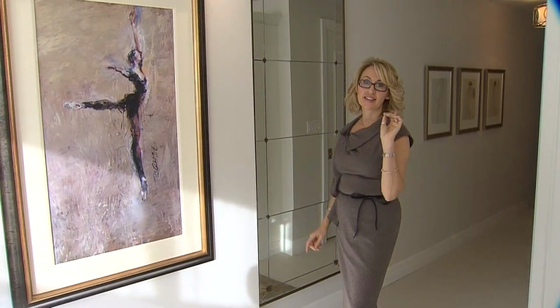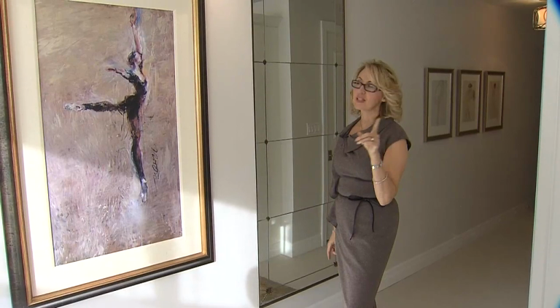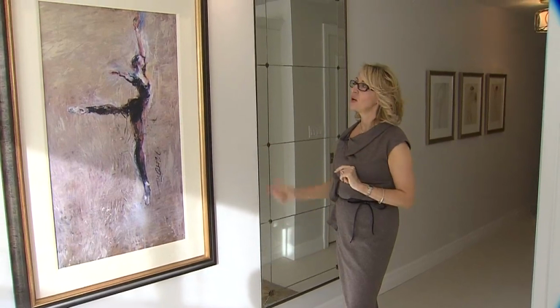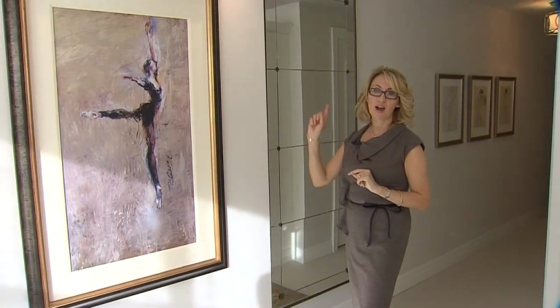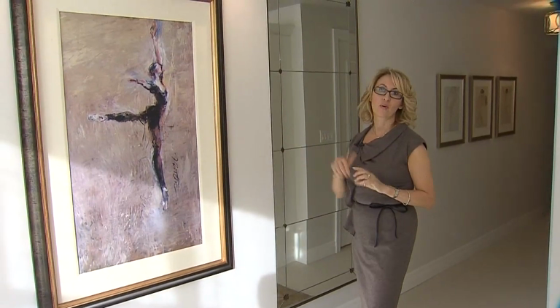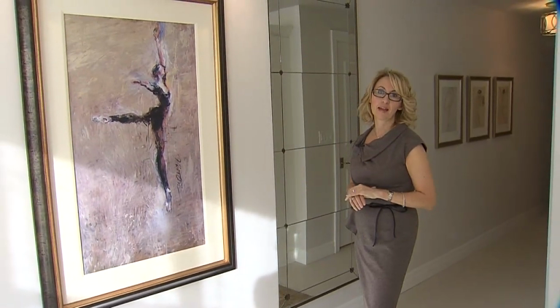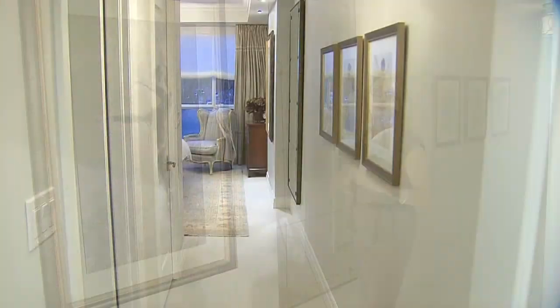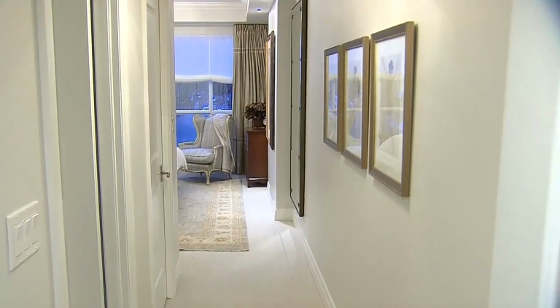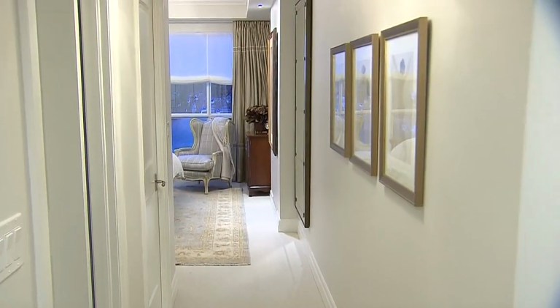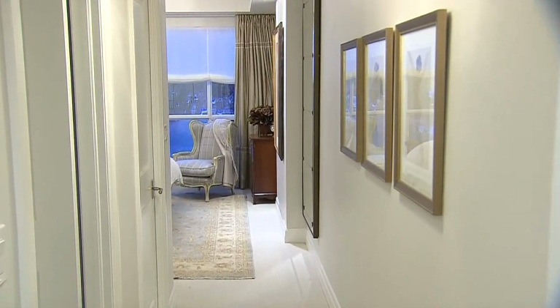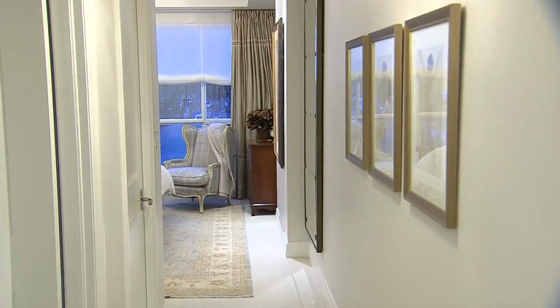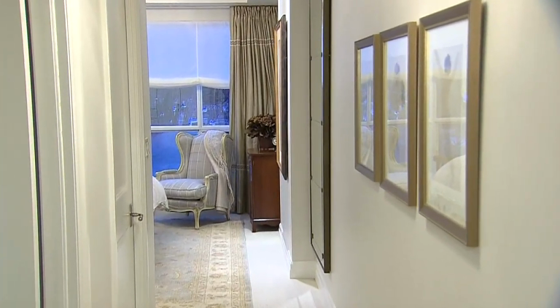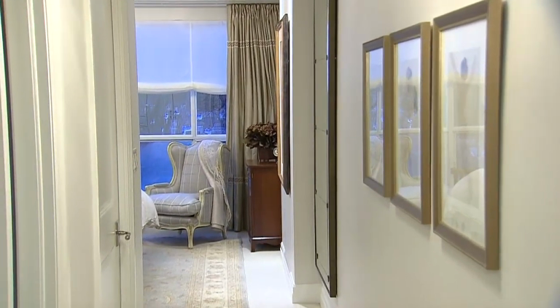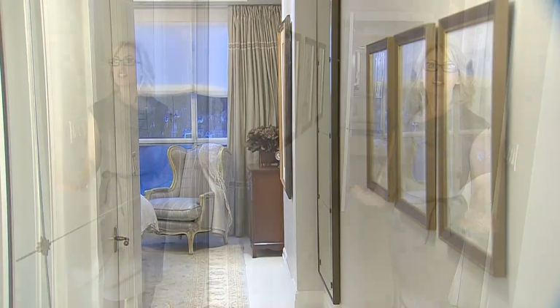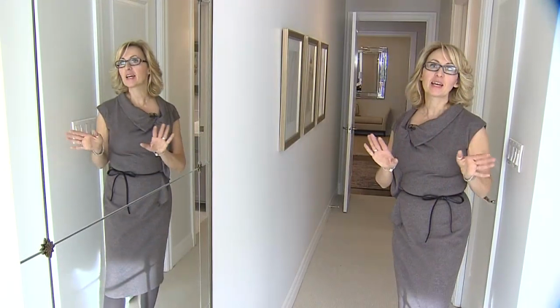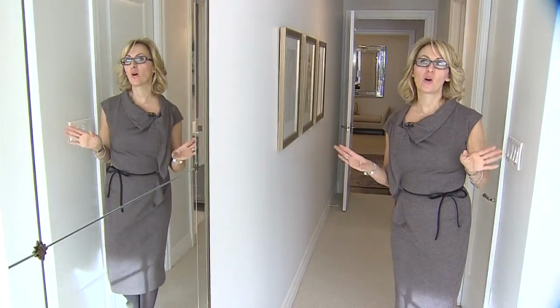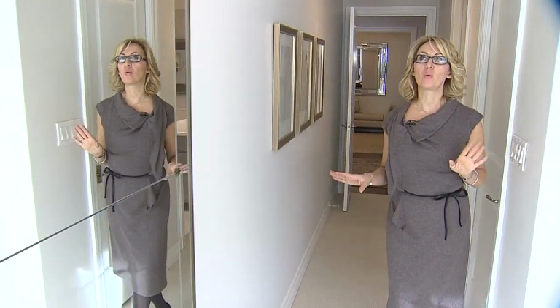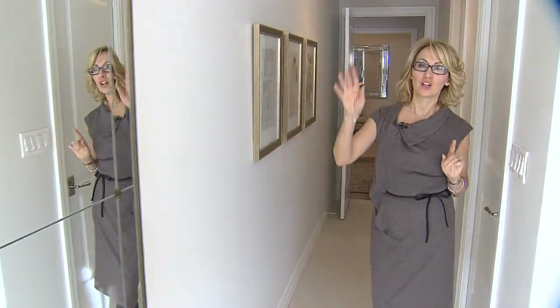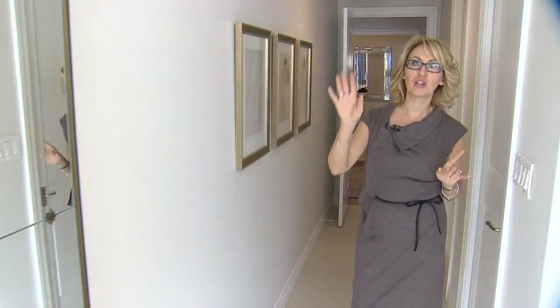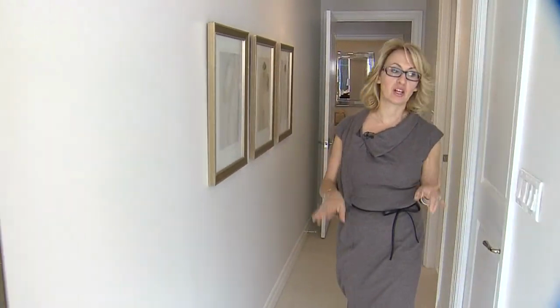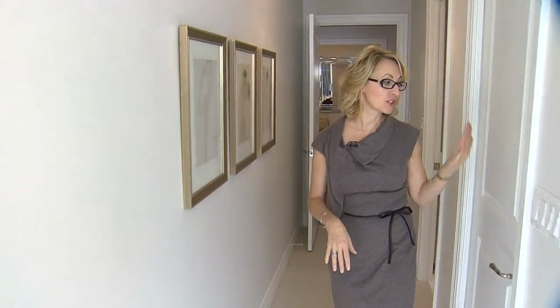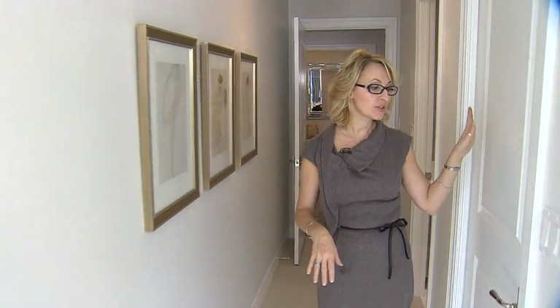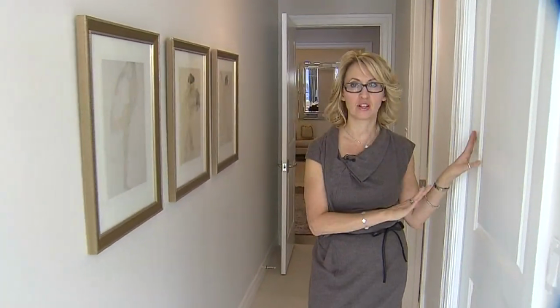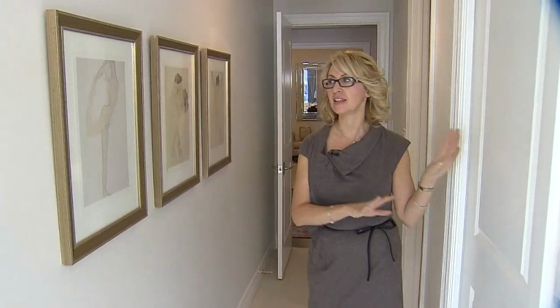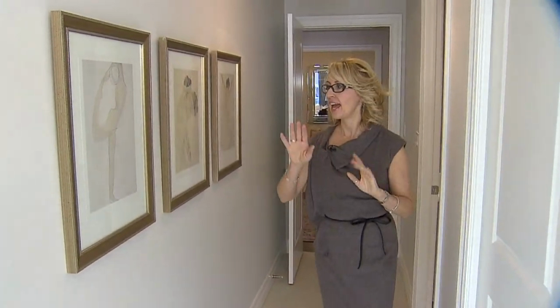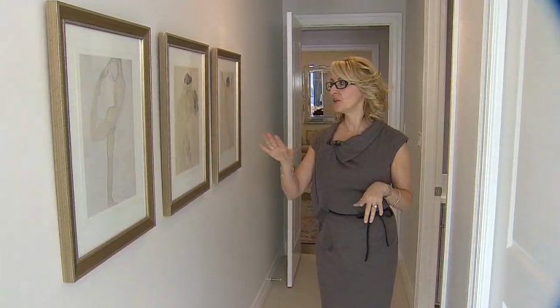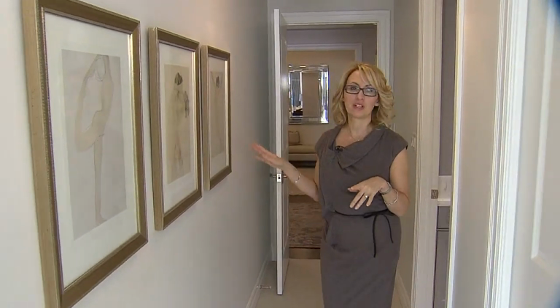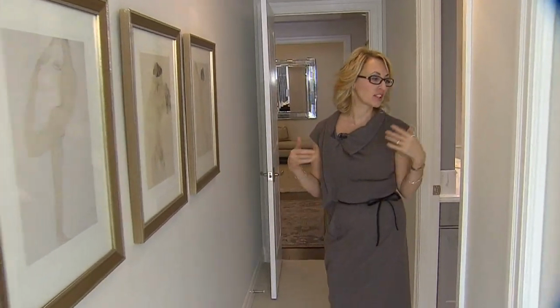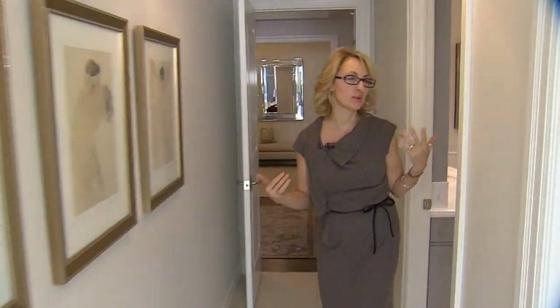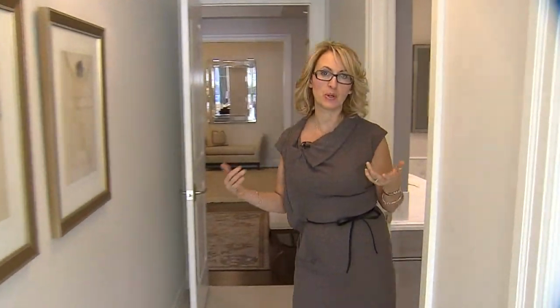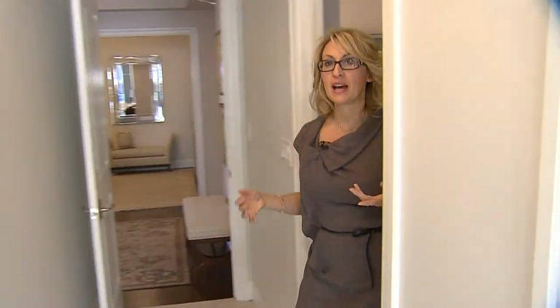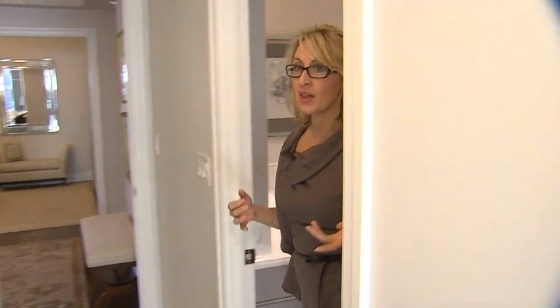At the same time we wired for cable so you can have a future TV if you desire. To break up this long wall we installed a full-length mirror which is close to the closet, and a series of prints which leads you into this beautiful master bathroom.